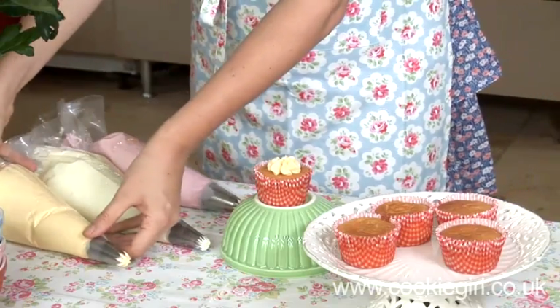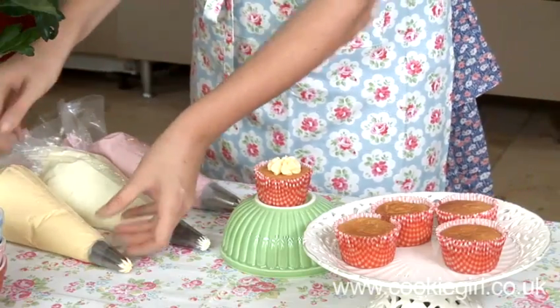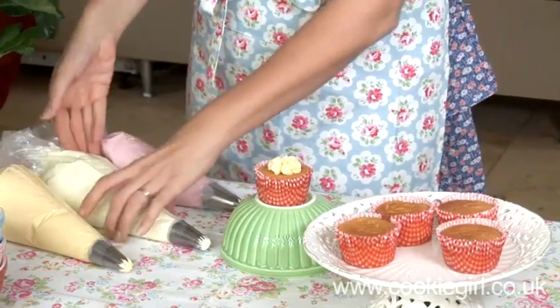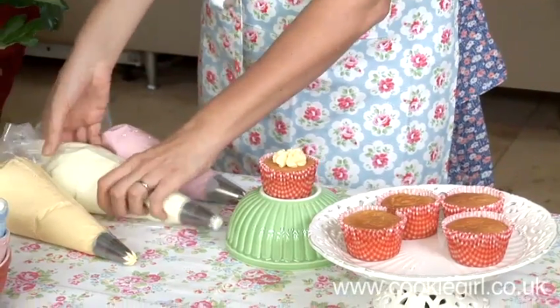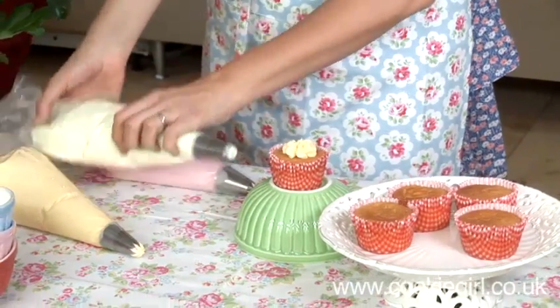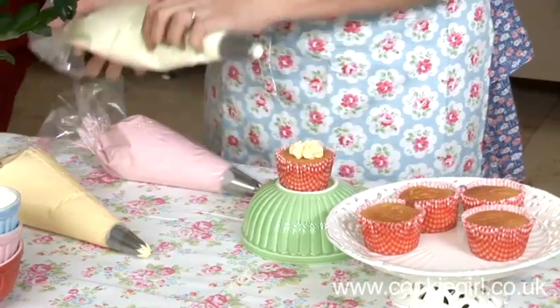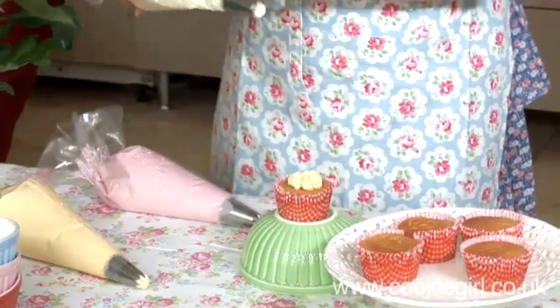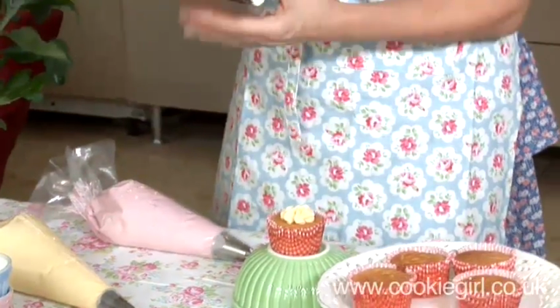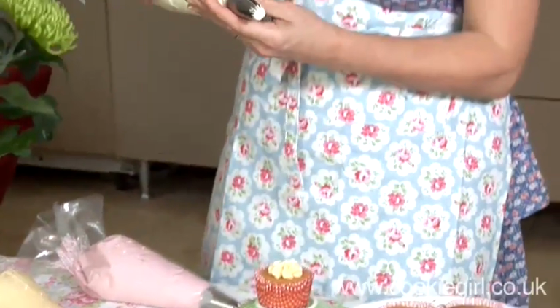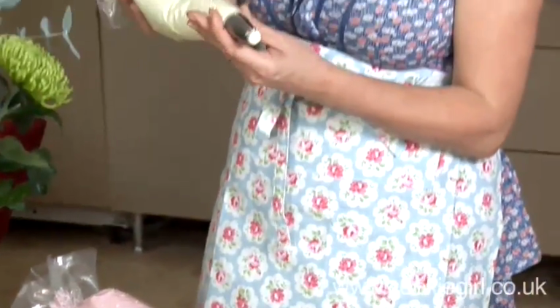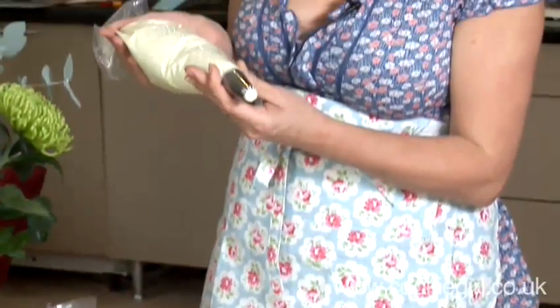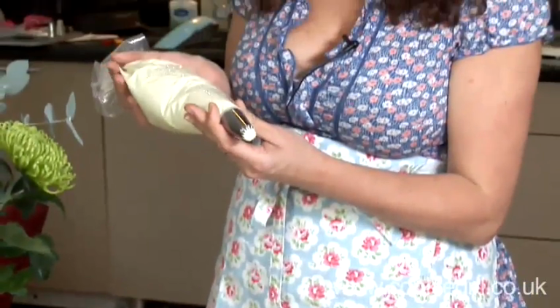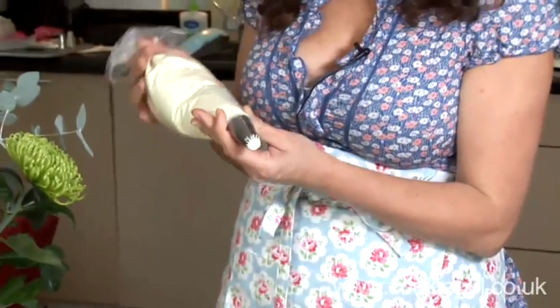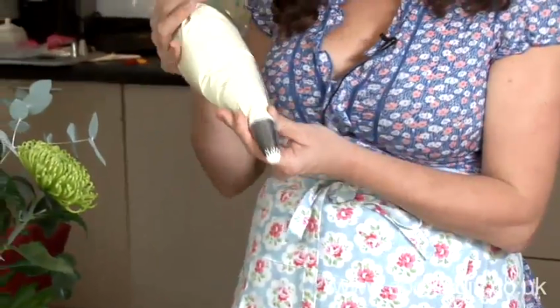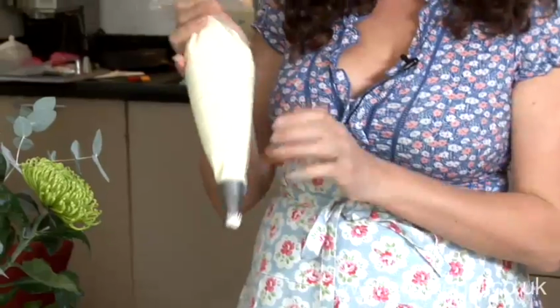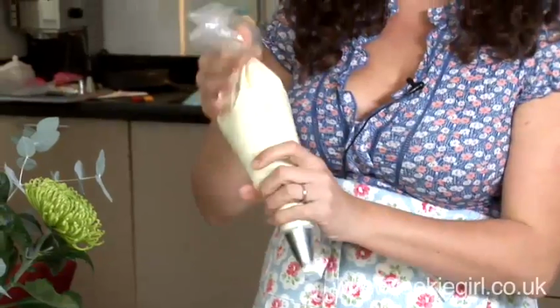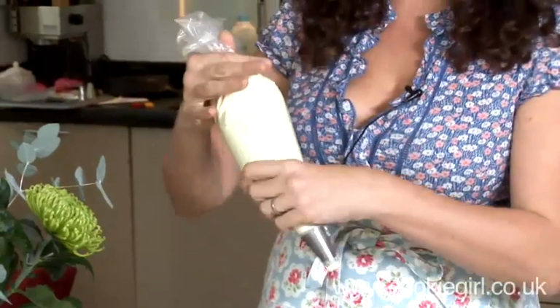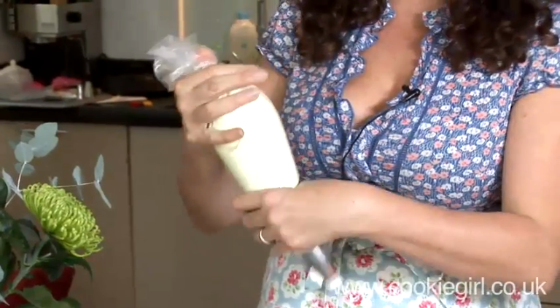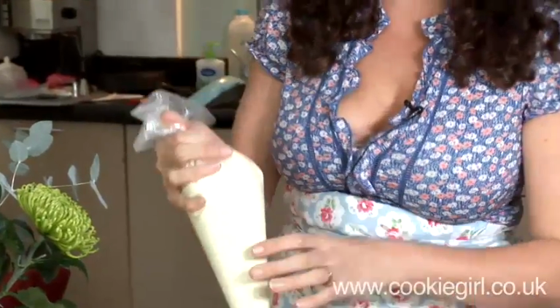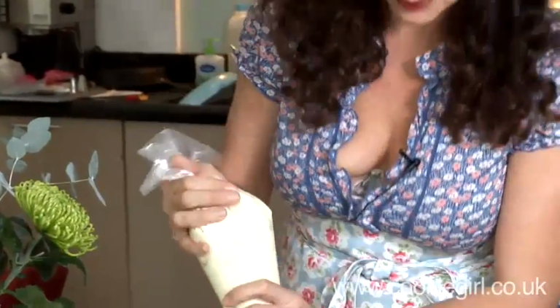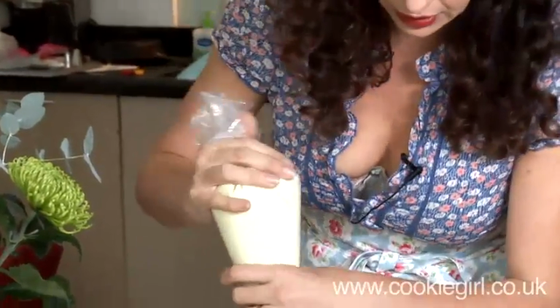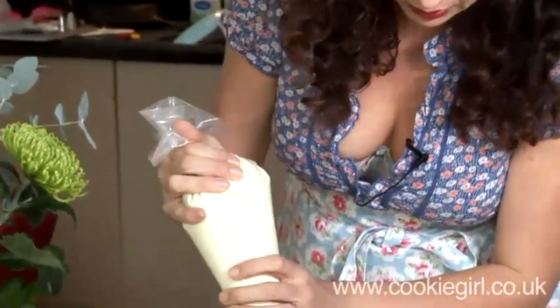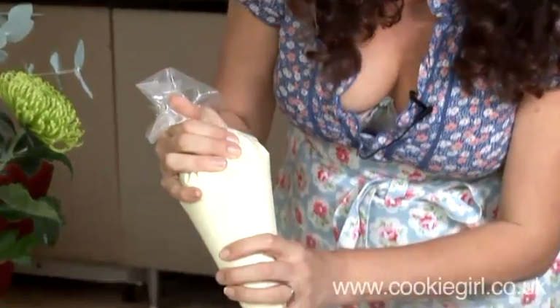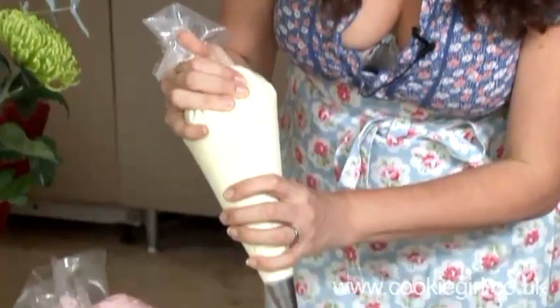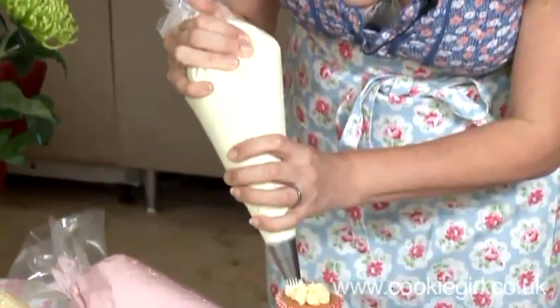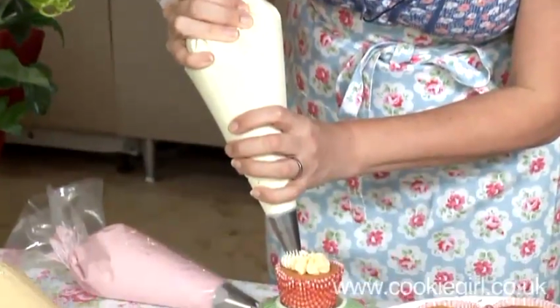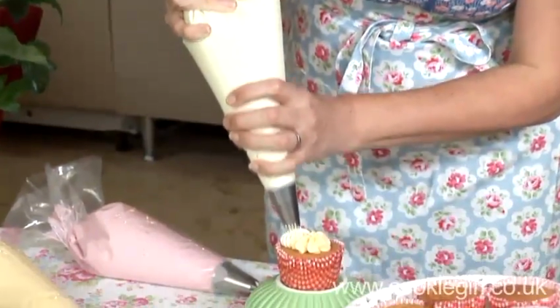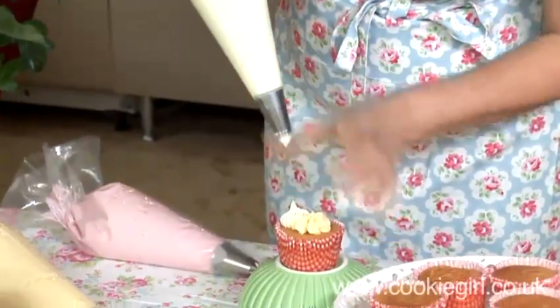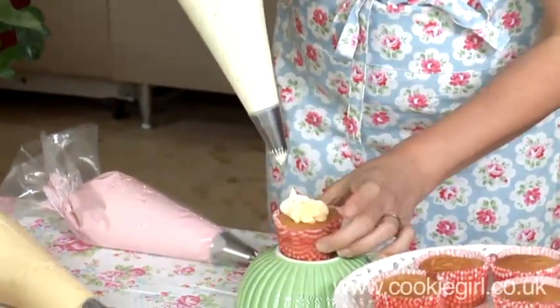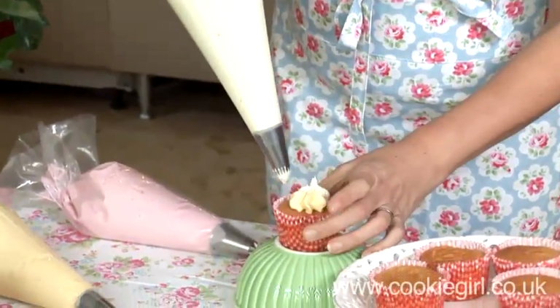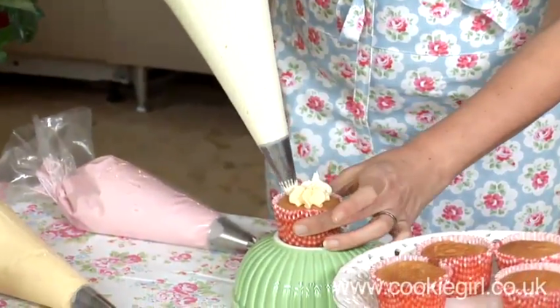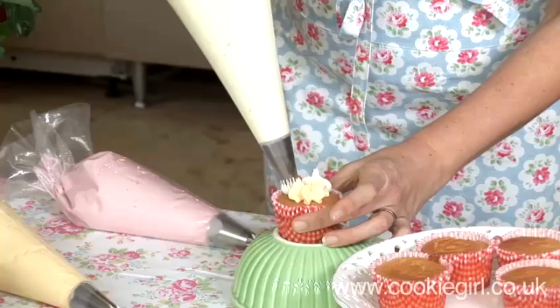Now I'm going to do that with my second nozzle. This is a different shape nozzle — this is an 866. I'm doing exactly the same thing, pushing down and pulling up.